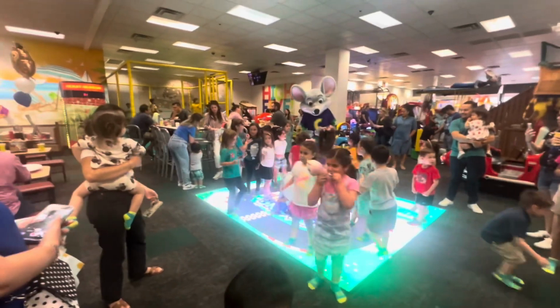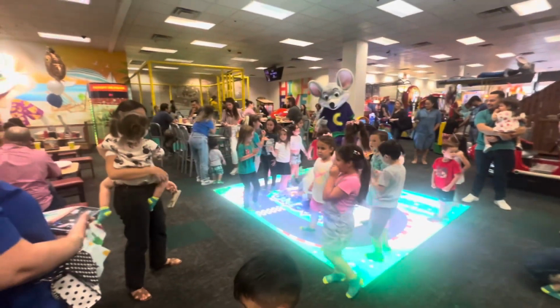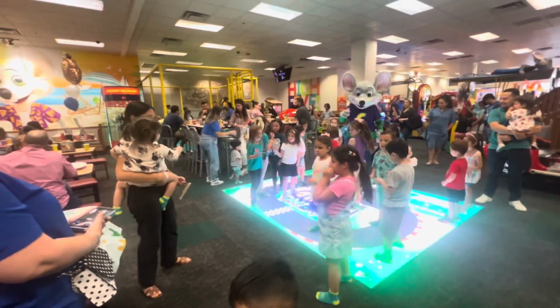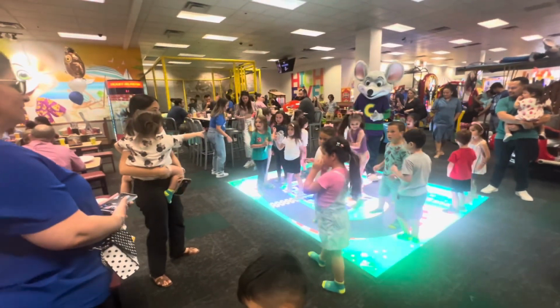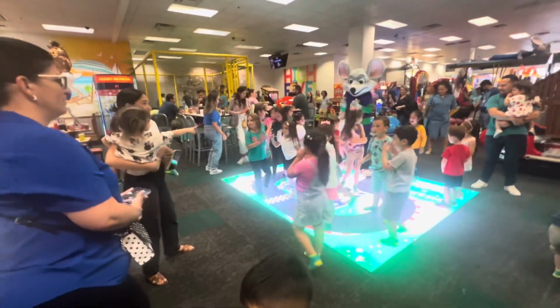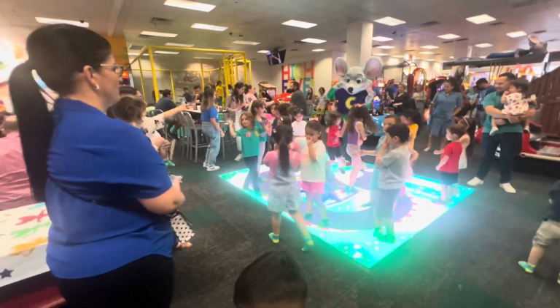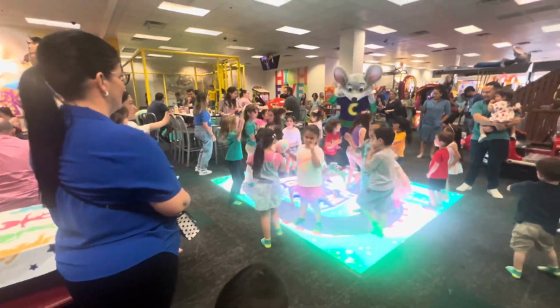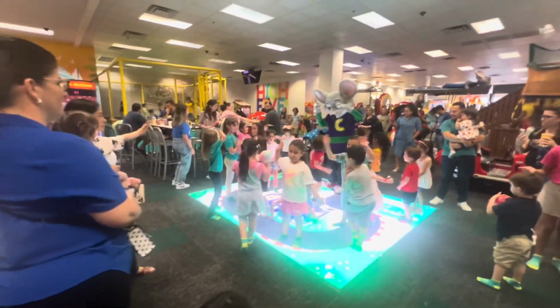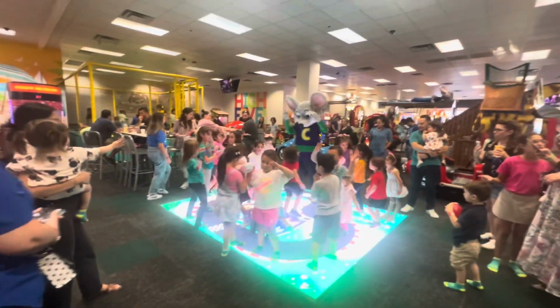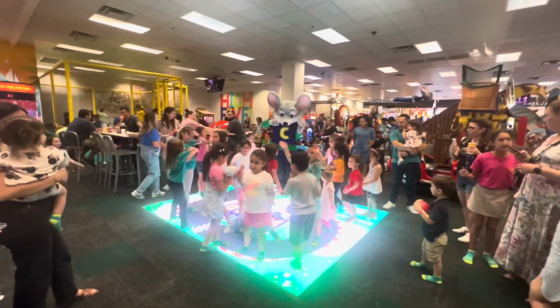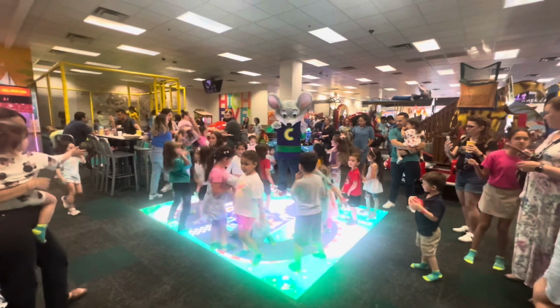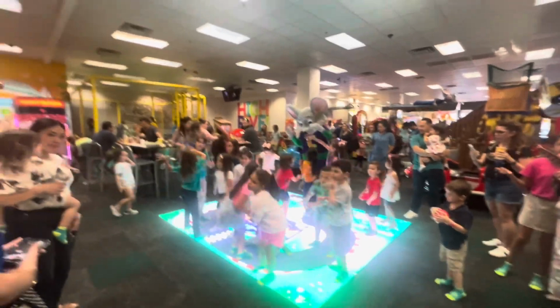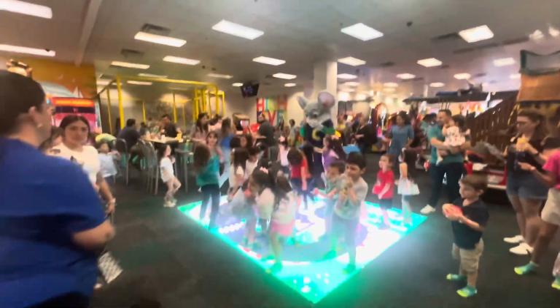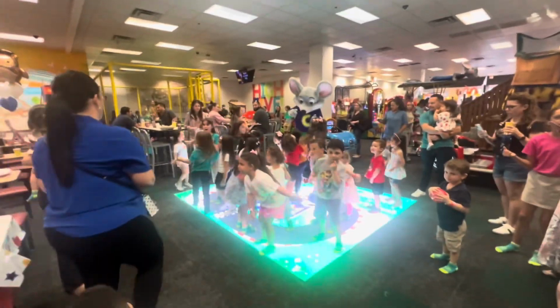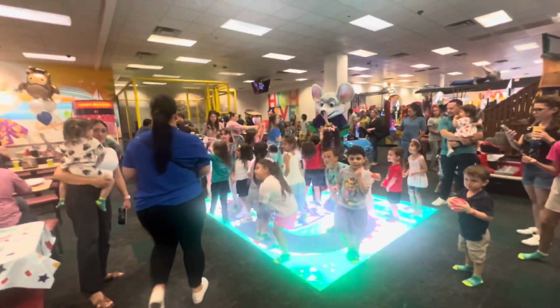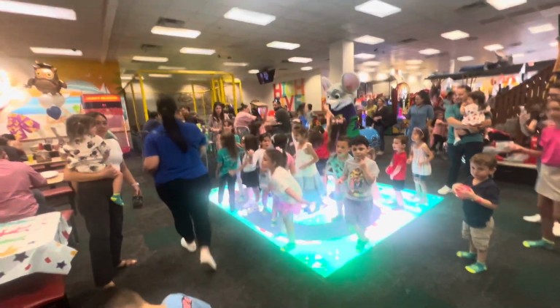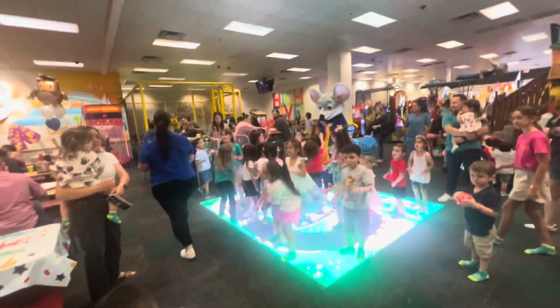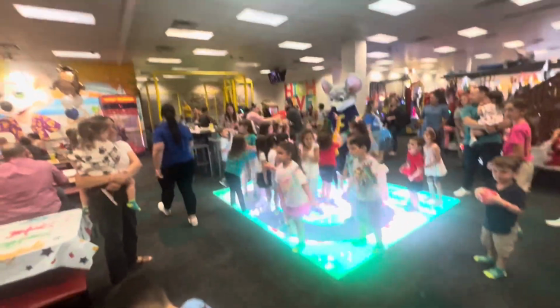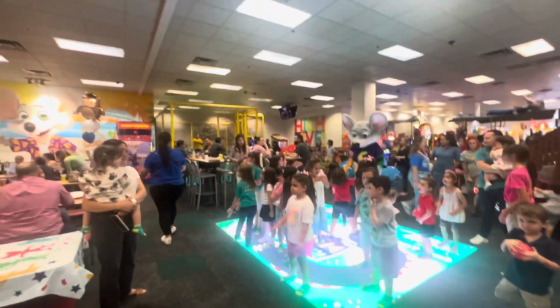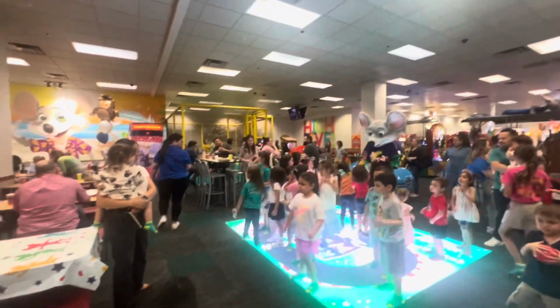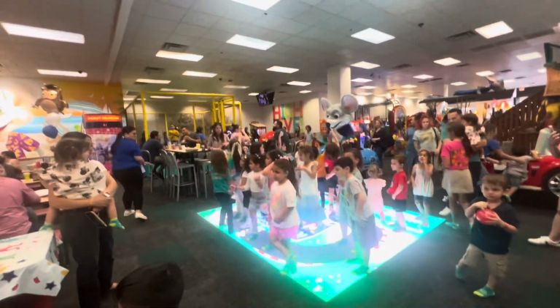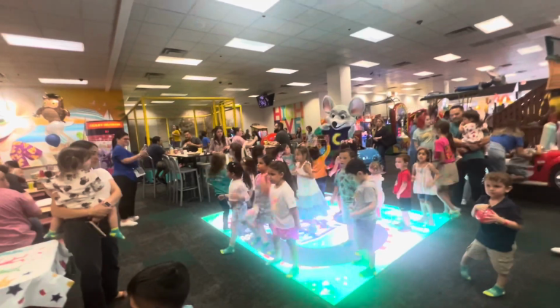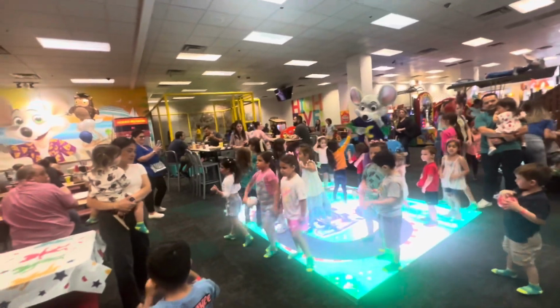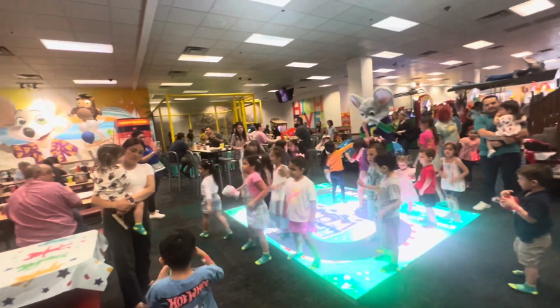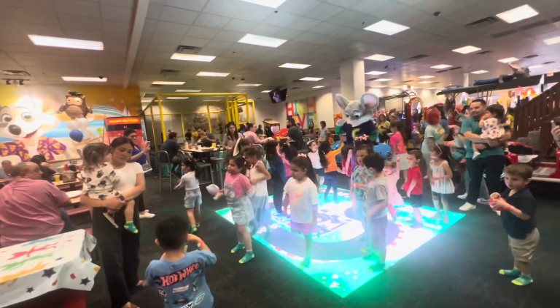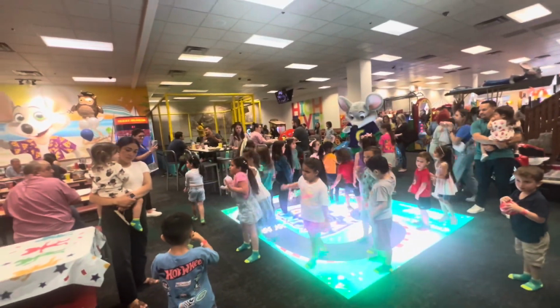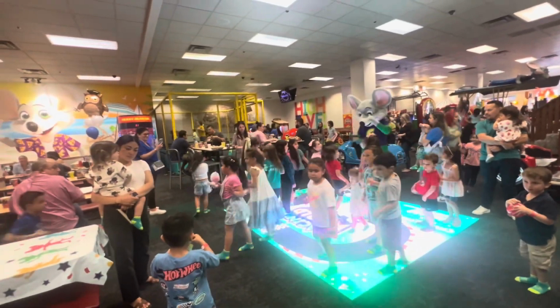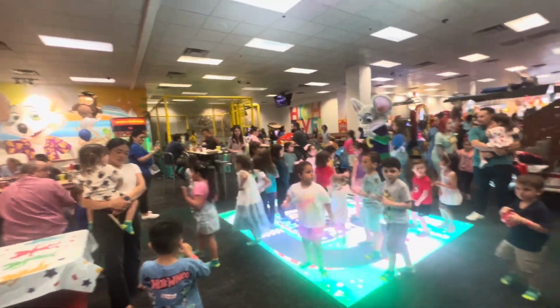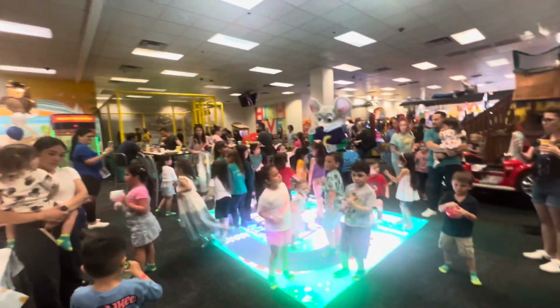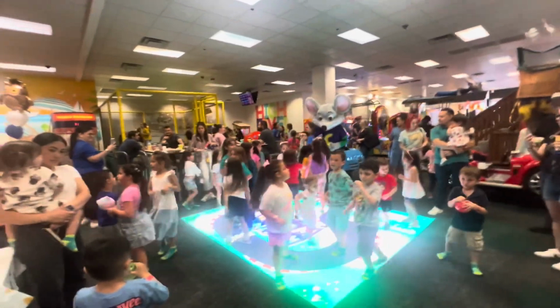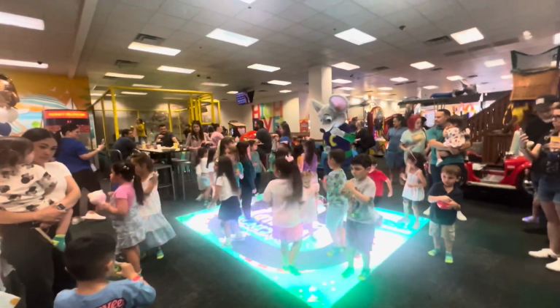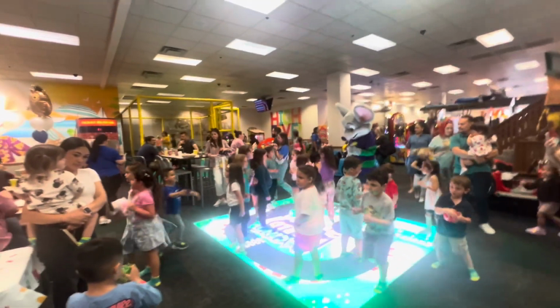Just put your hands up in the sky and wave them to and fro. Now keep on waving back and forth as you reach down for your toes. Now everybody, Chucky Strut — kinda like a walking pace.